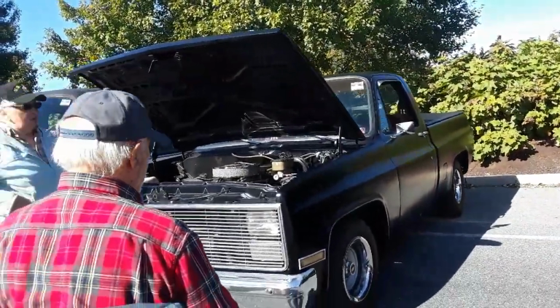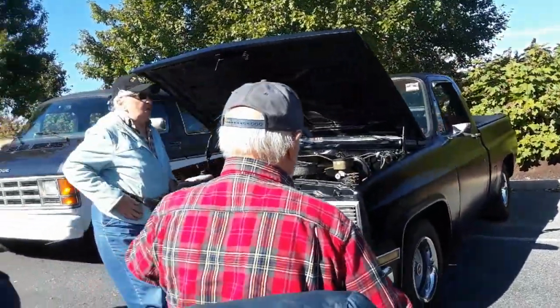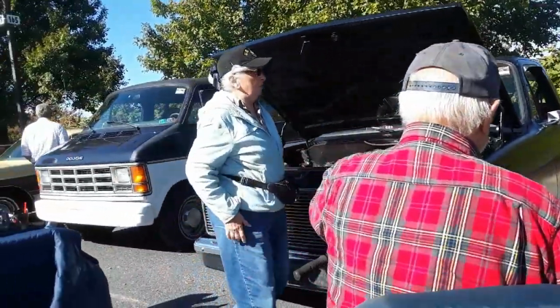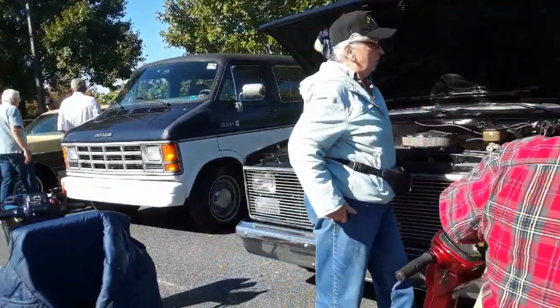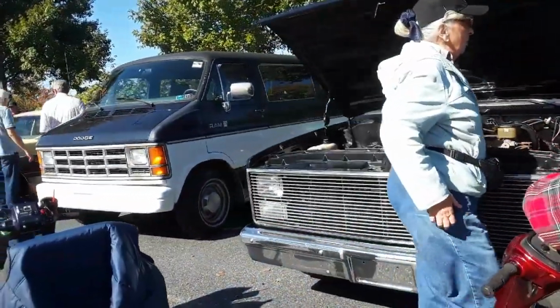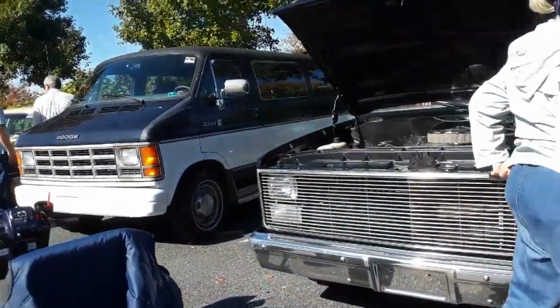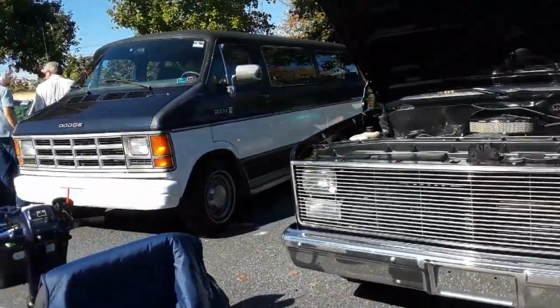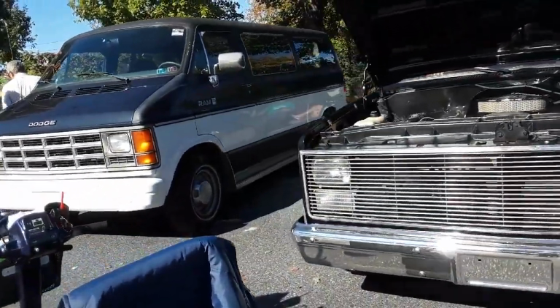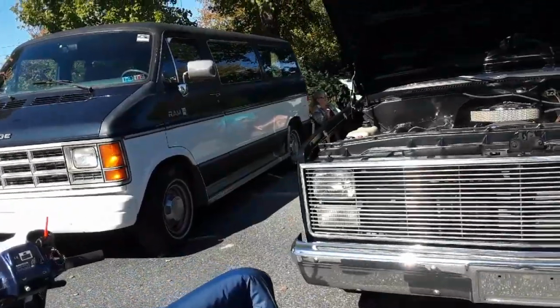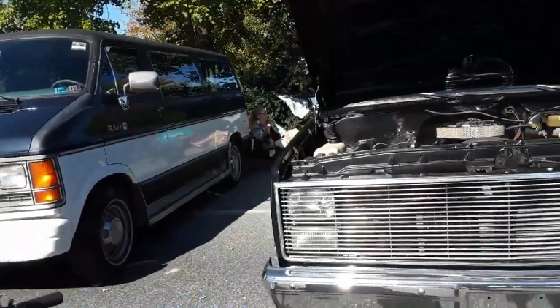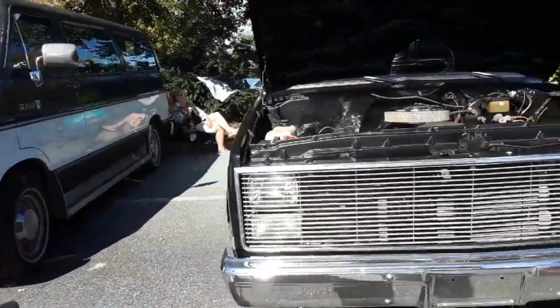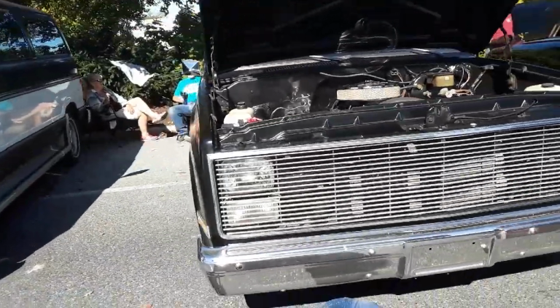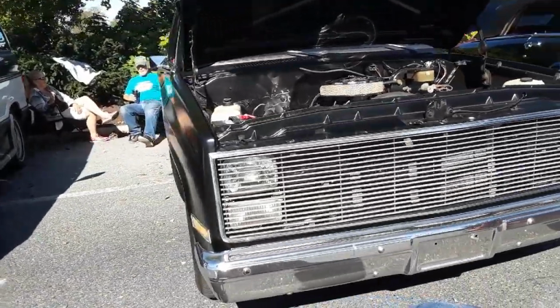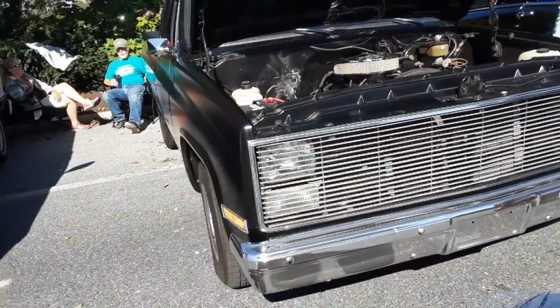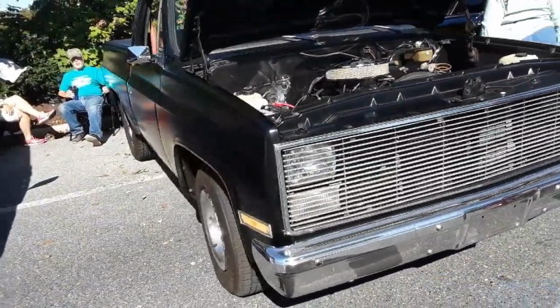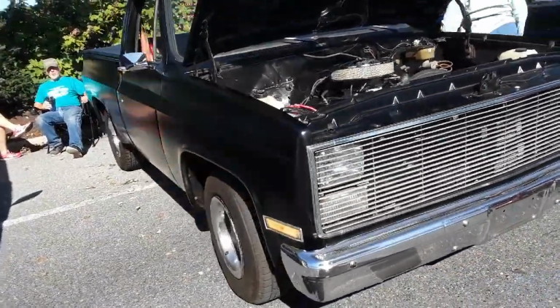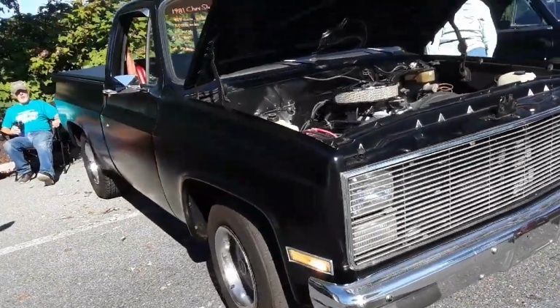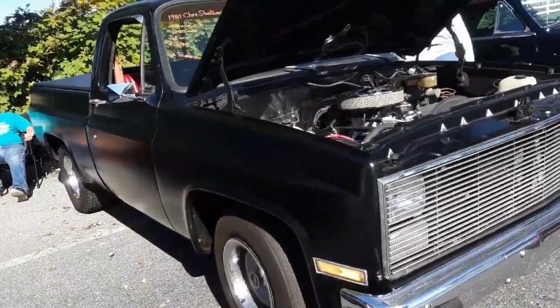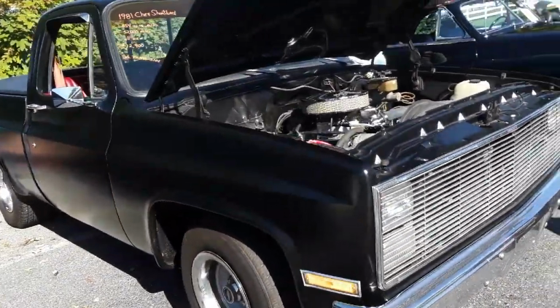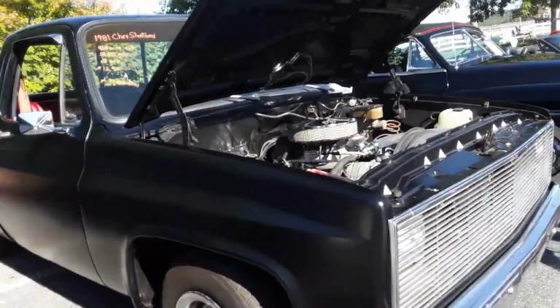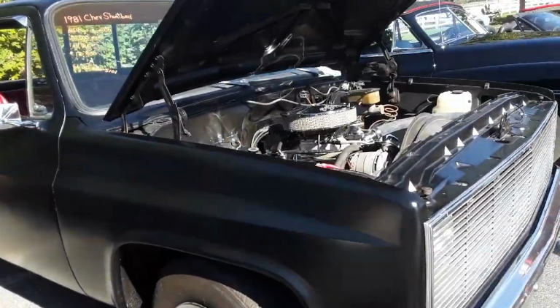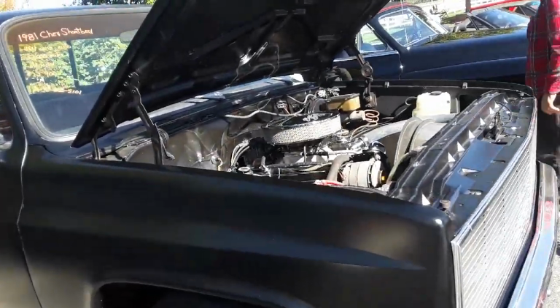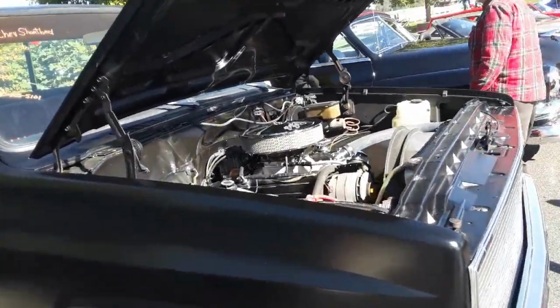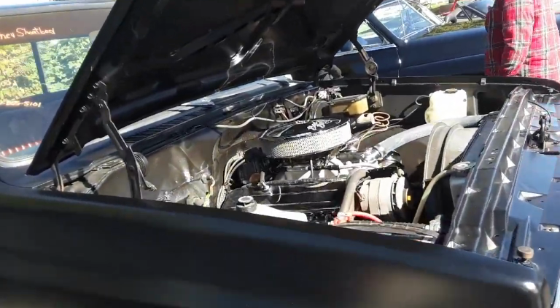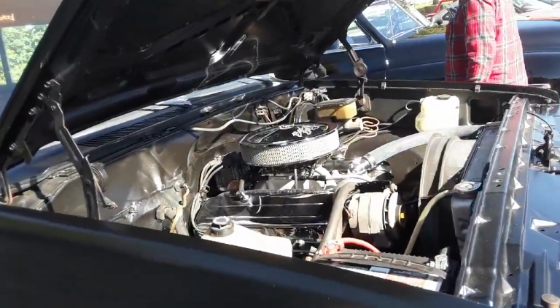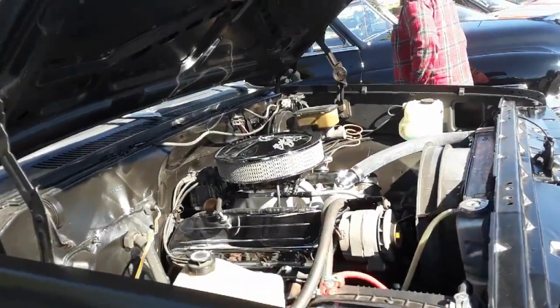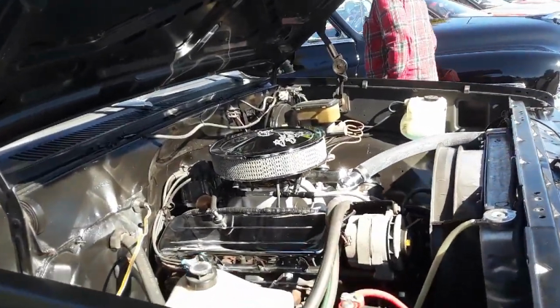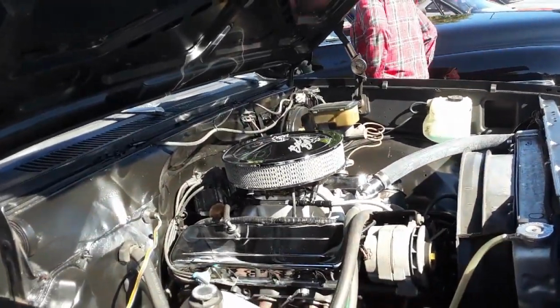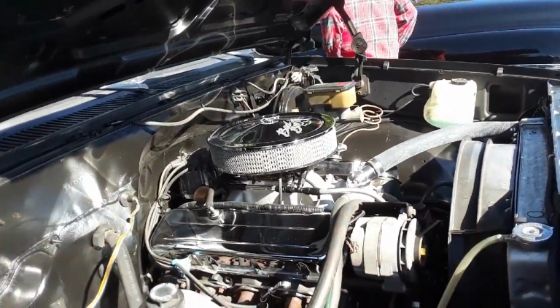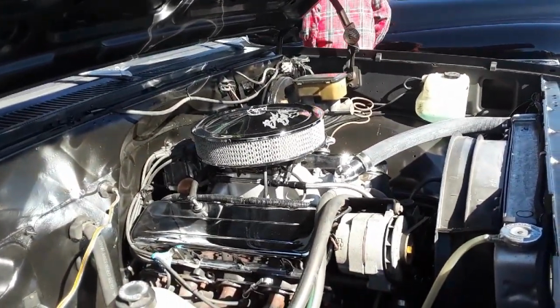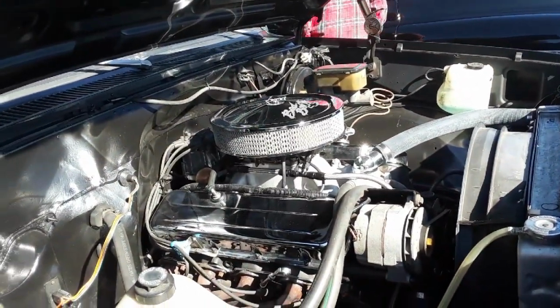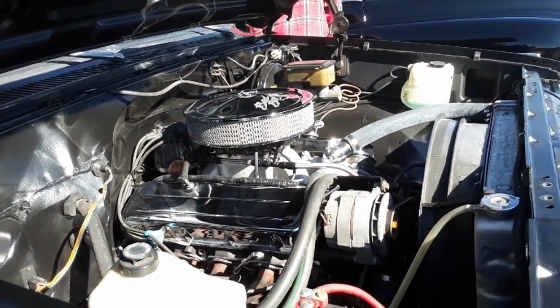A little Chevy over here — let's check it out. '81 short bed, 454, 52K on the clock, asking $12,900.